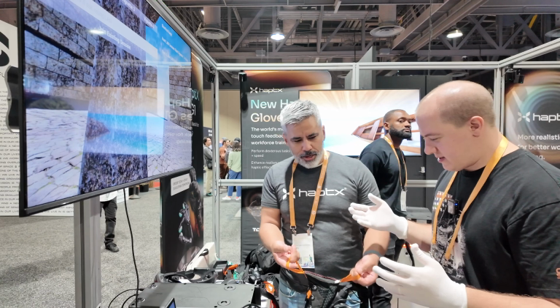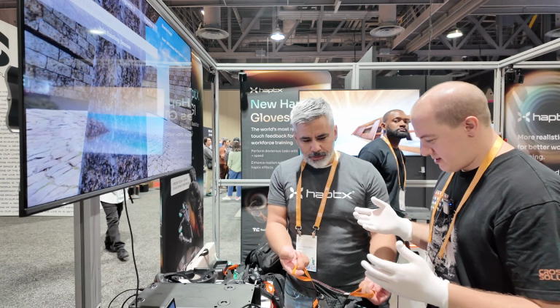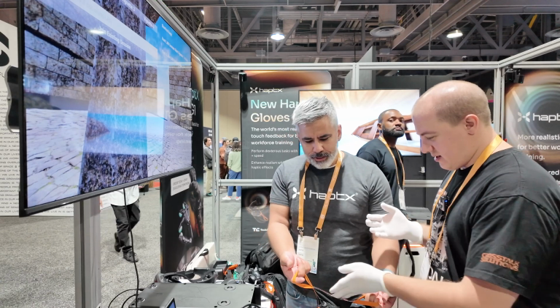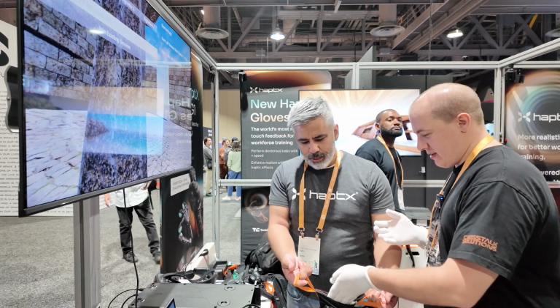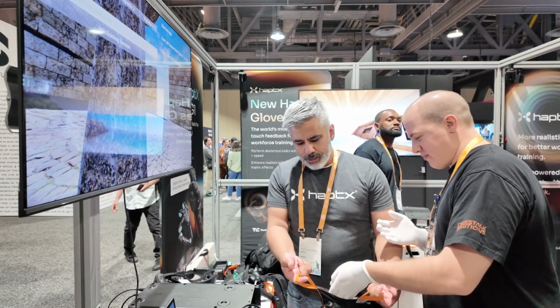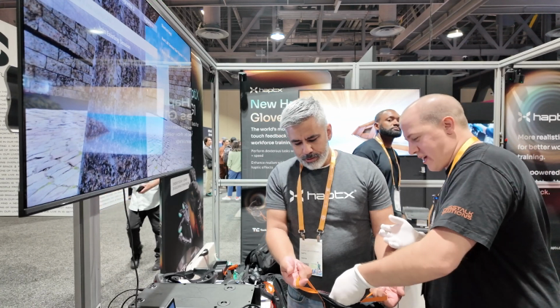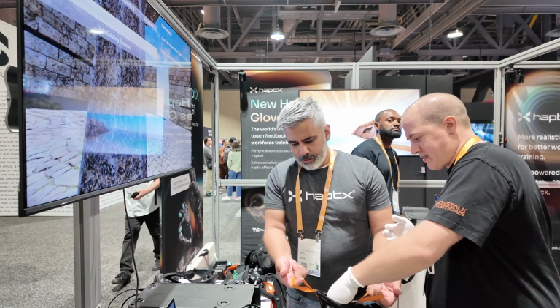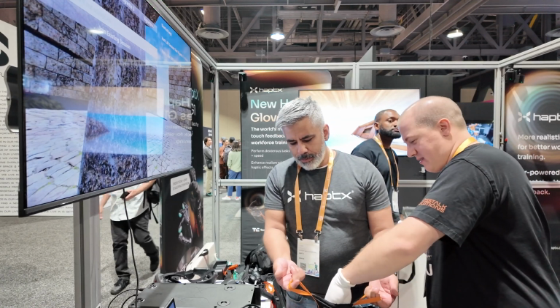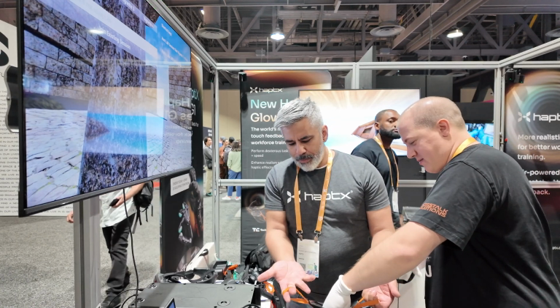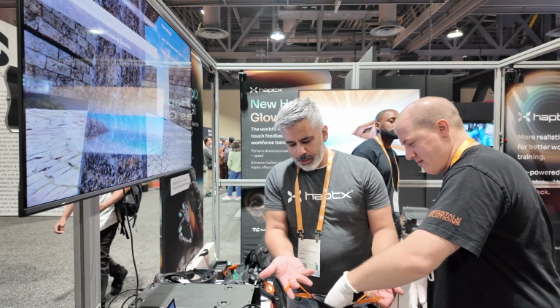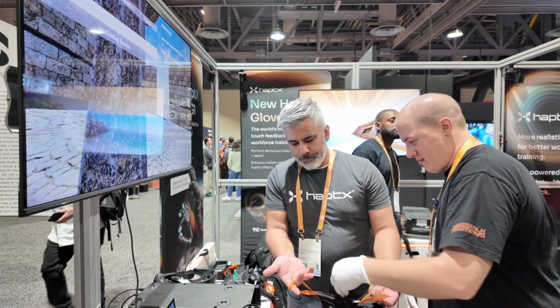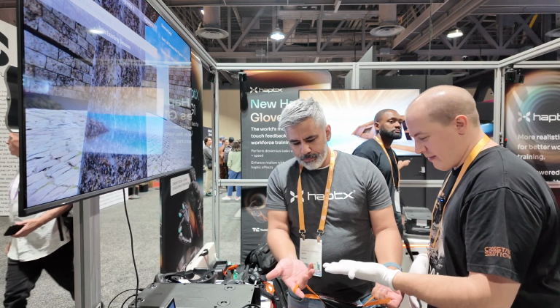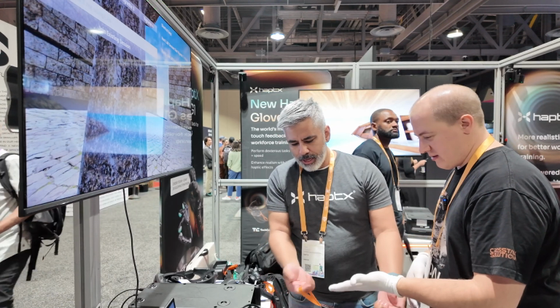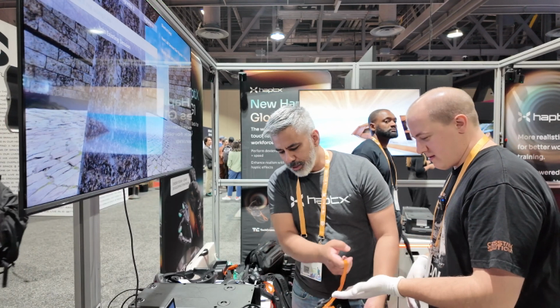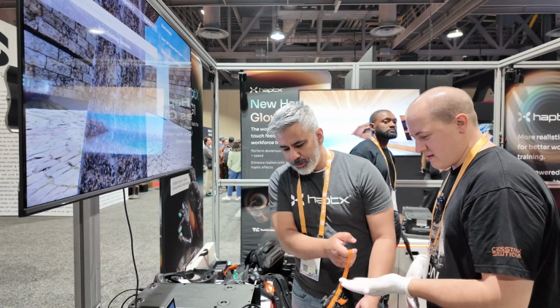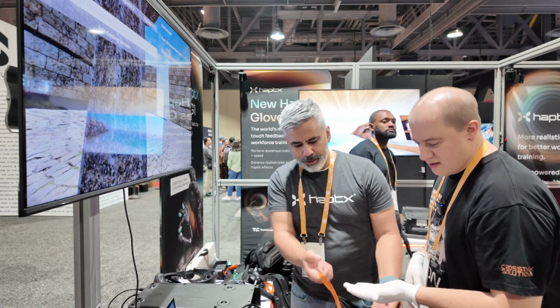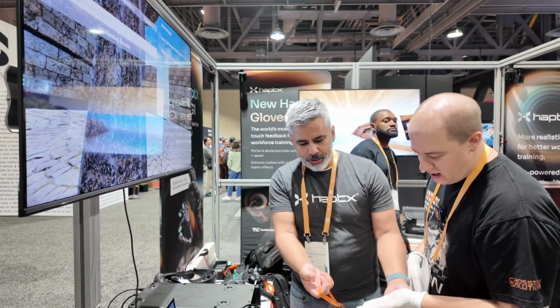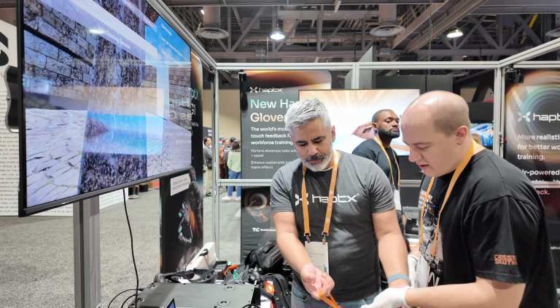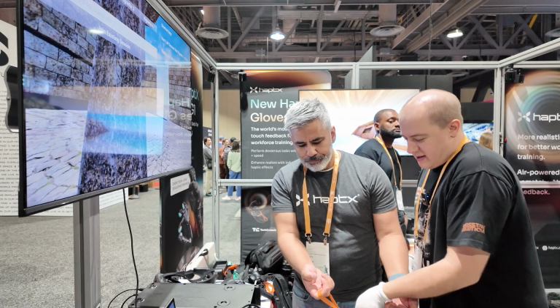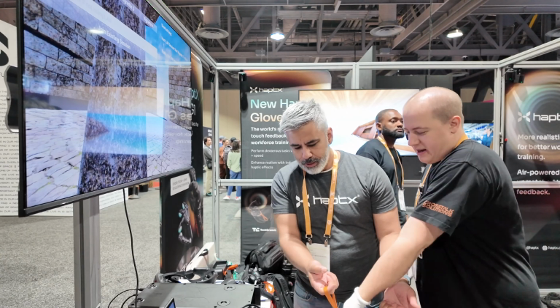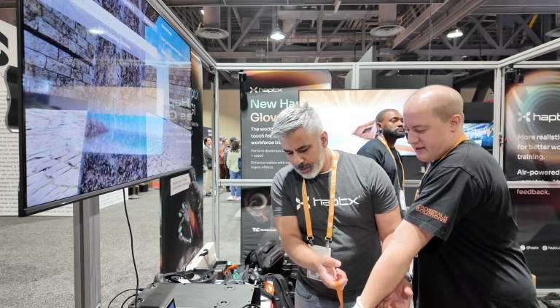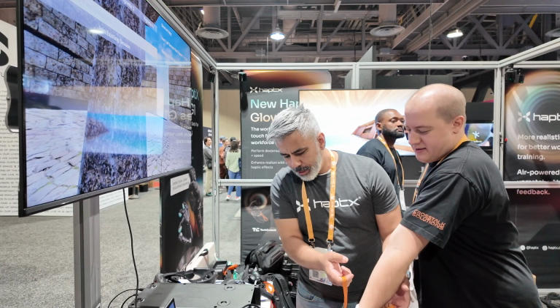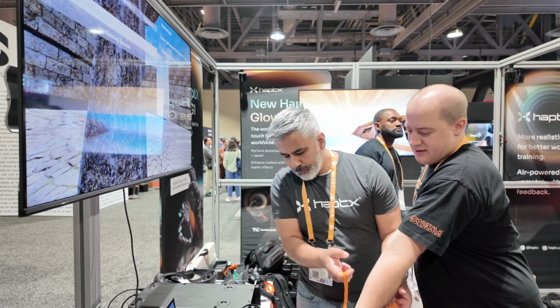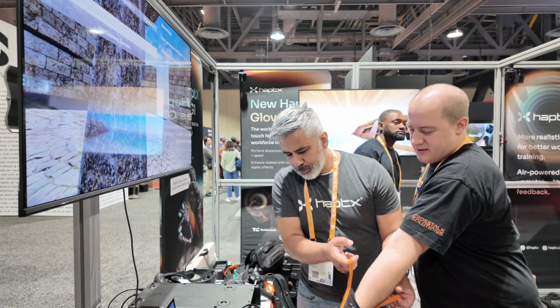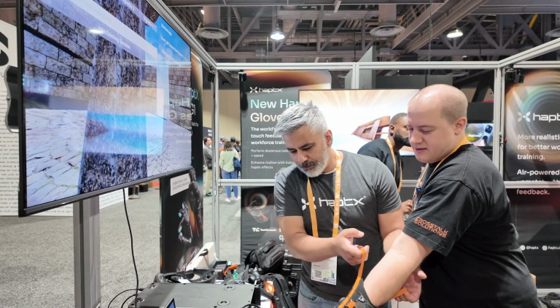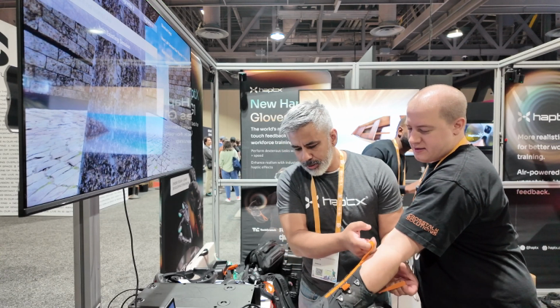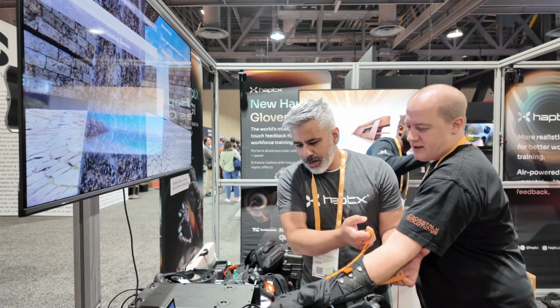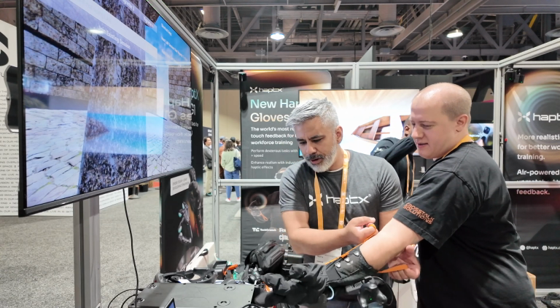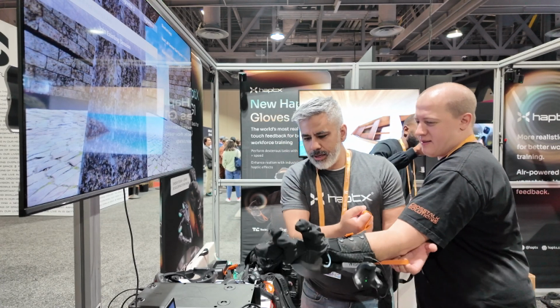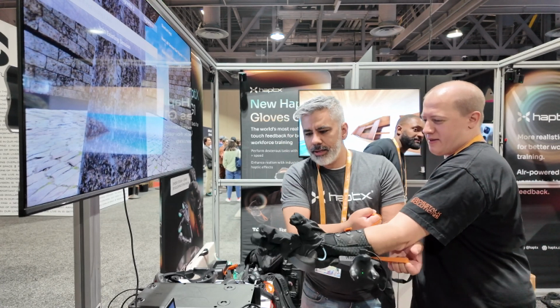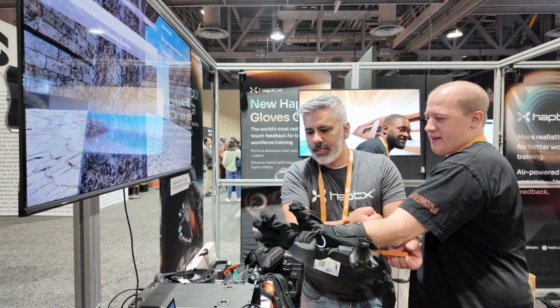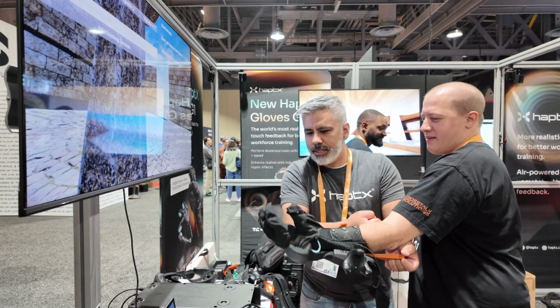G1 gloves. Which hand? Doesn't matter — this one? Oh, palm out, yeah, because your thumb is right there. Got it. Kind of spread your fingers once you're halfway in, and then it's easy.